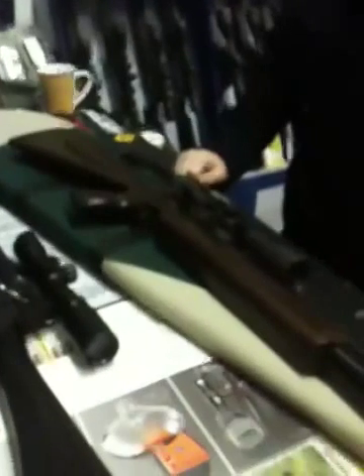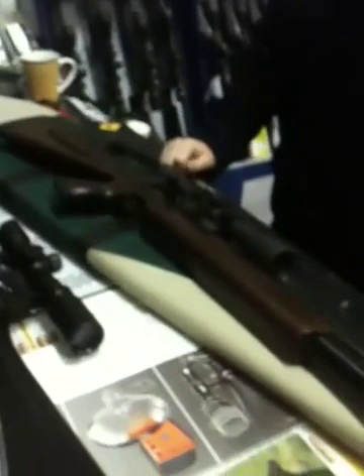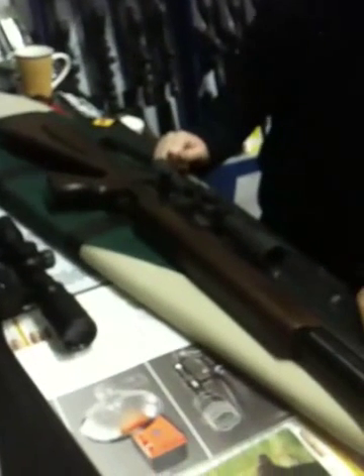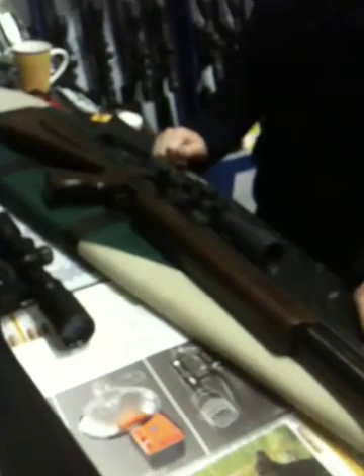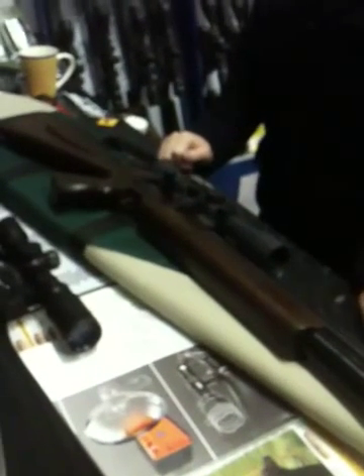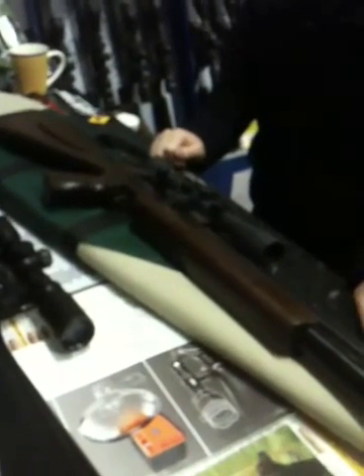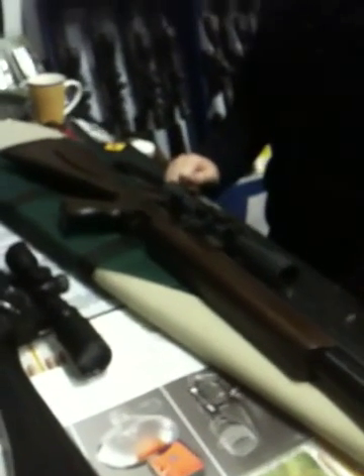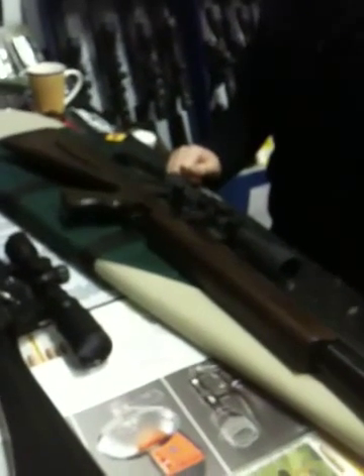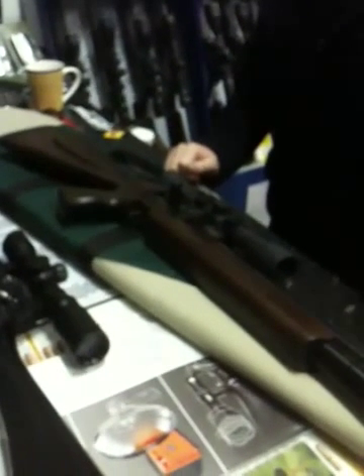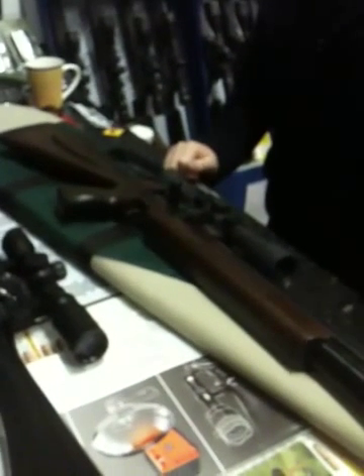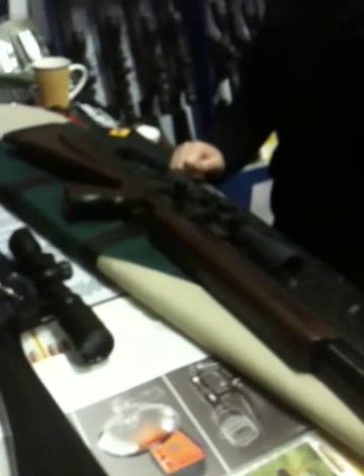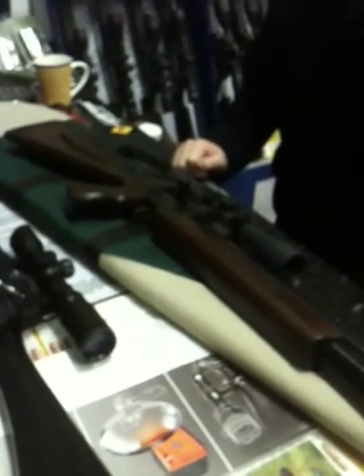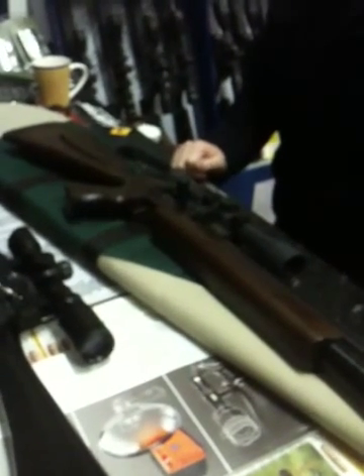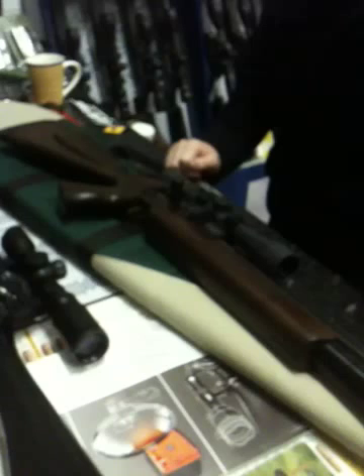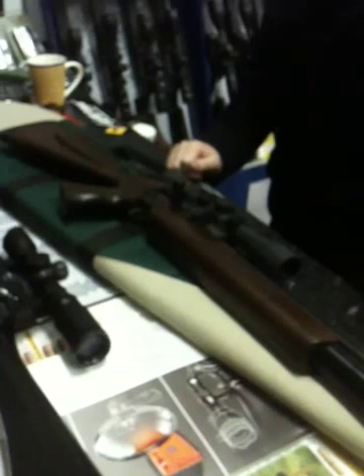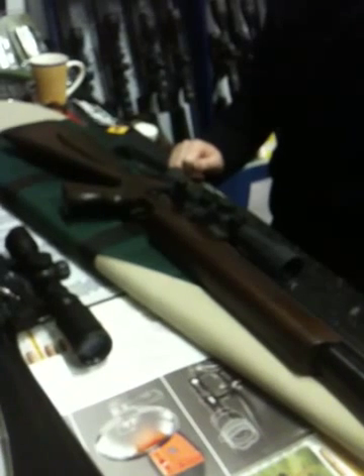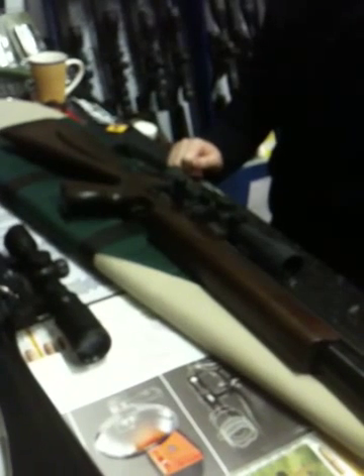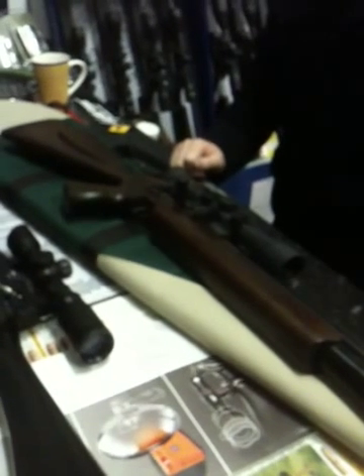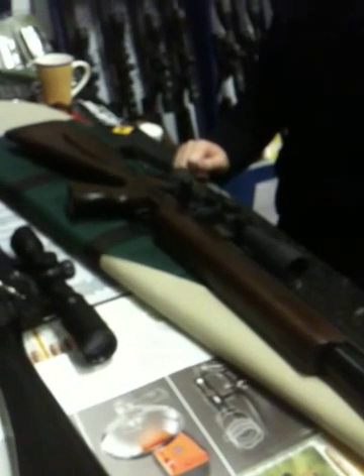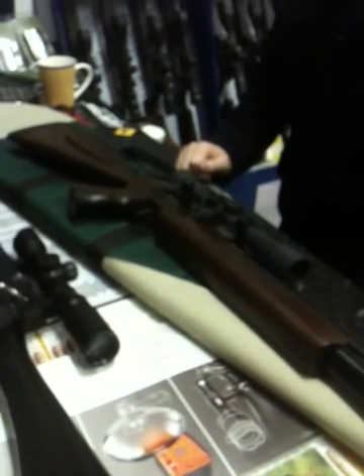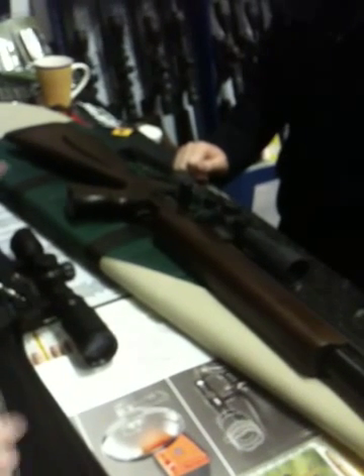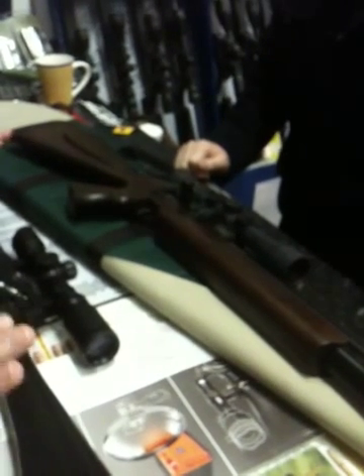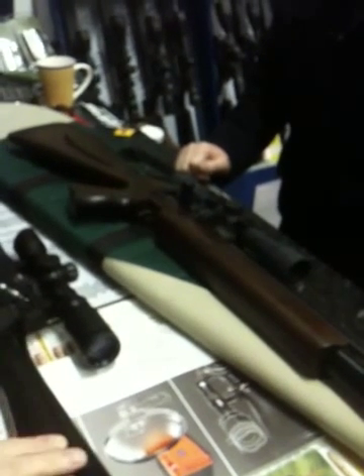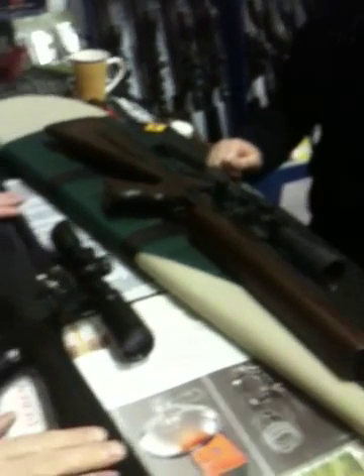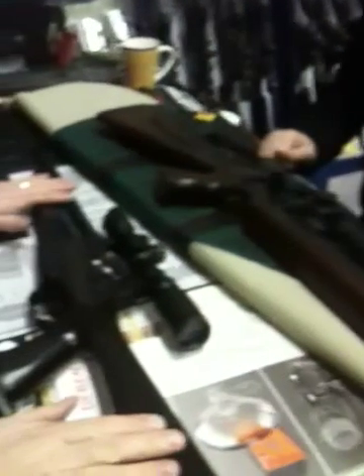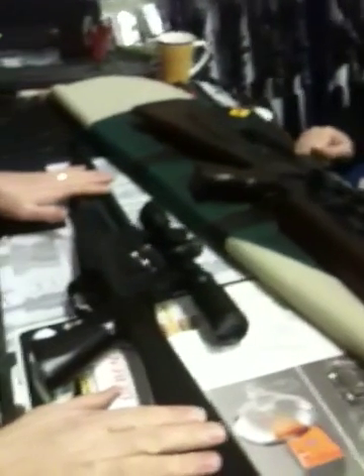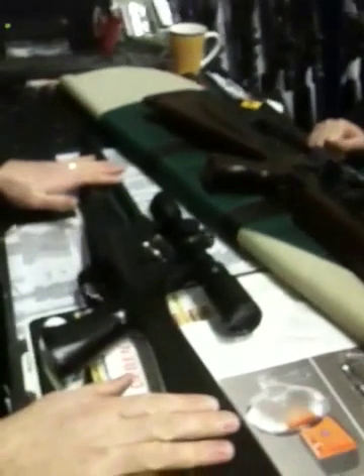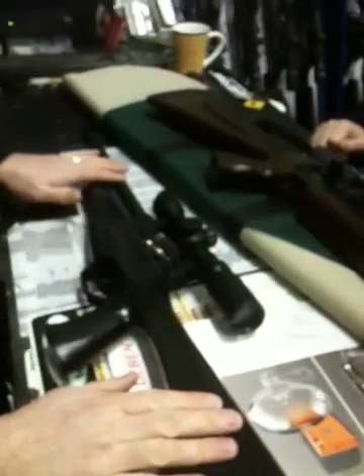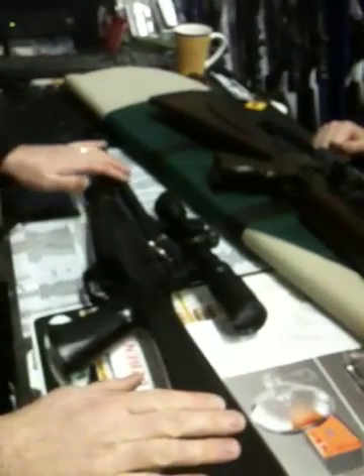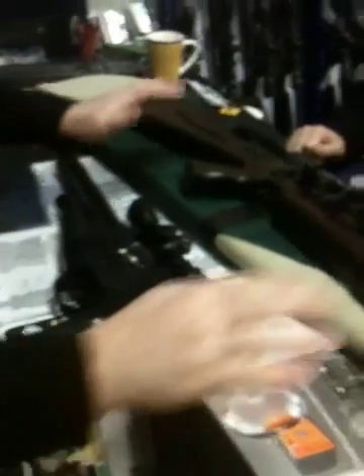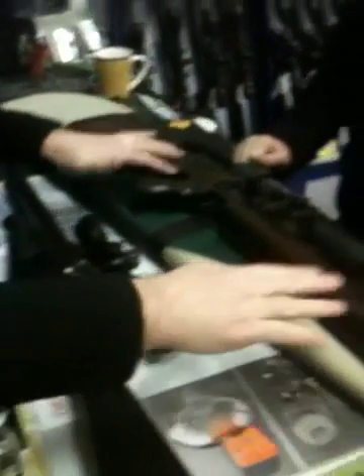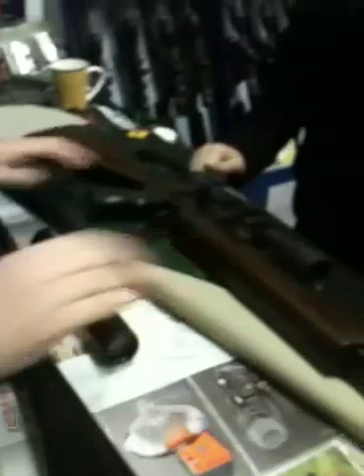Hello, welcome to Solware. I'm here with Nigel Silcott from Brokock. We've got the two prototypes here — the new Specialist and the Enigma.